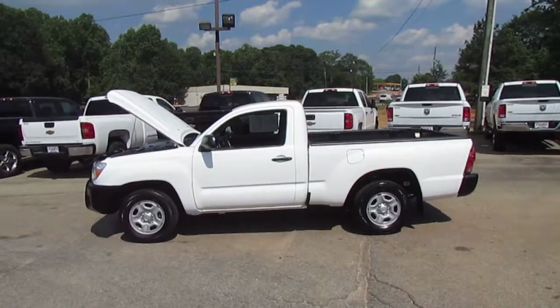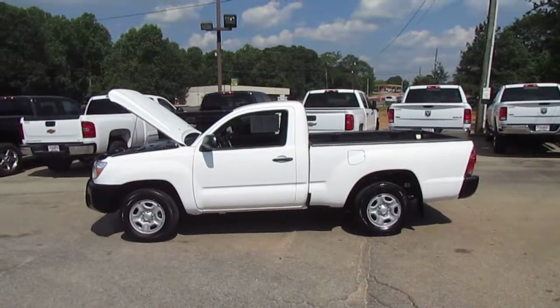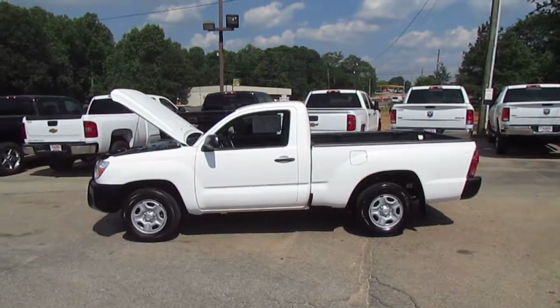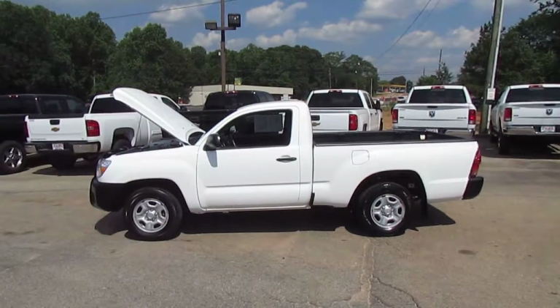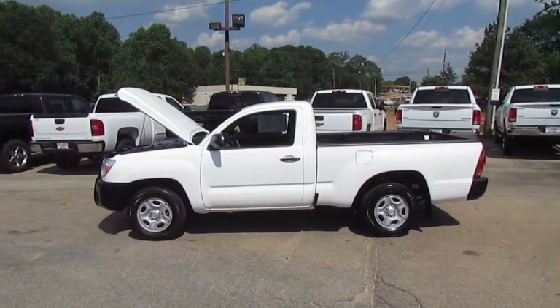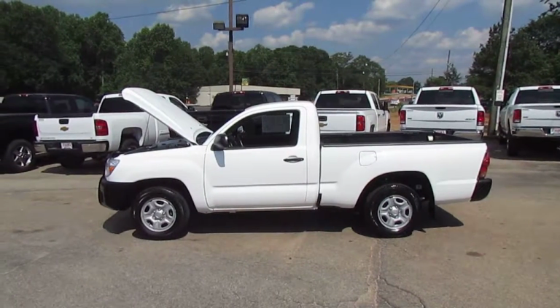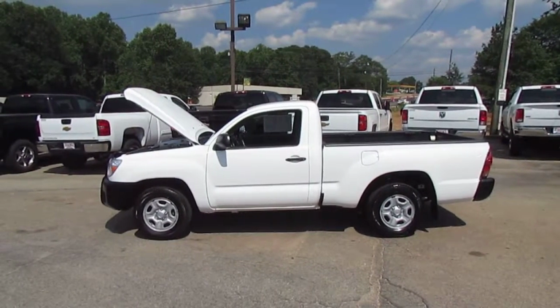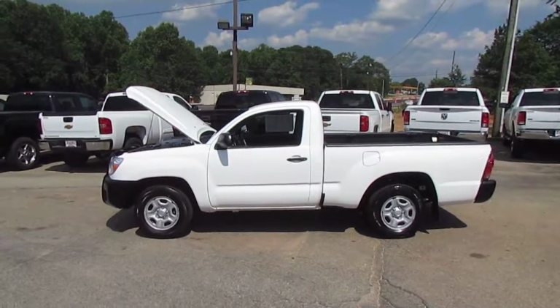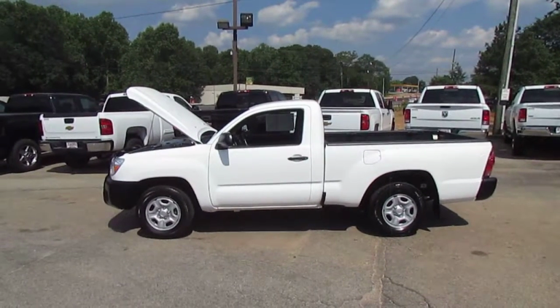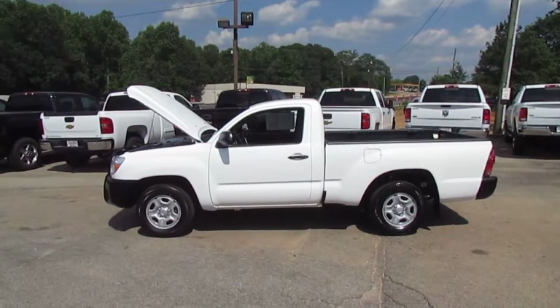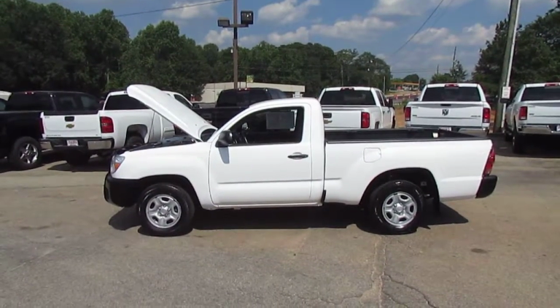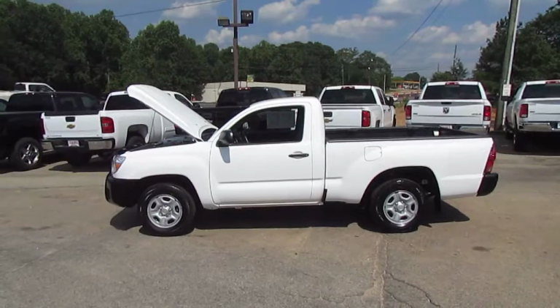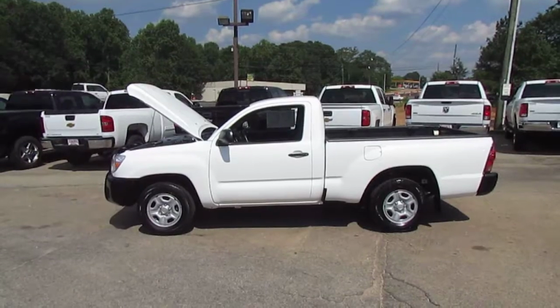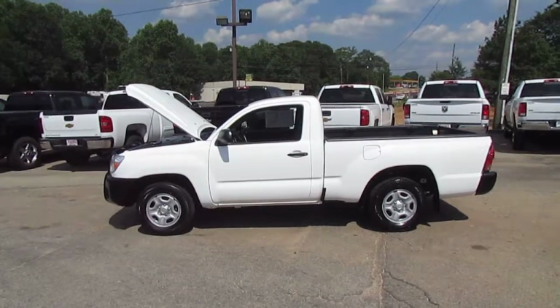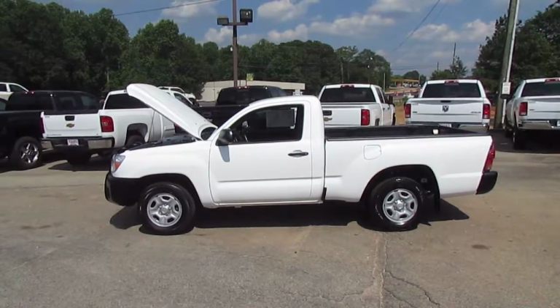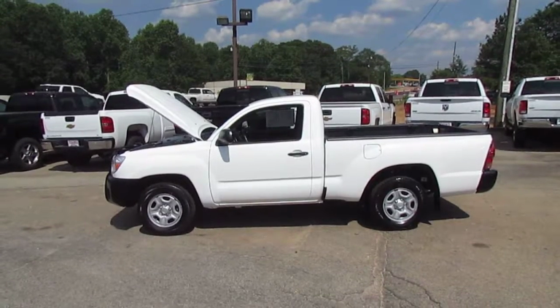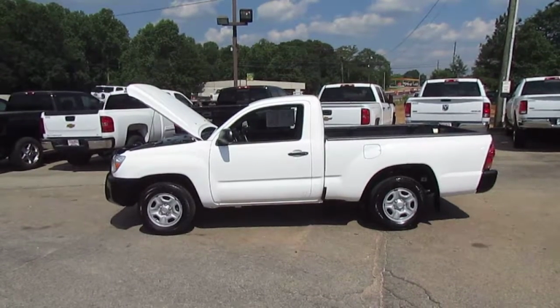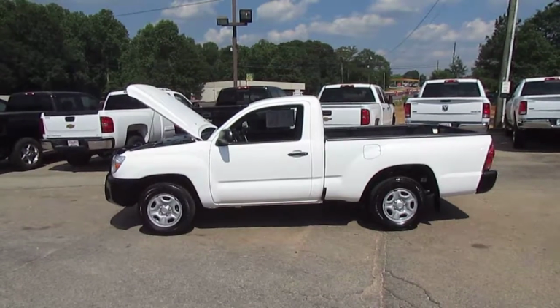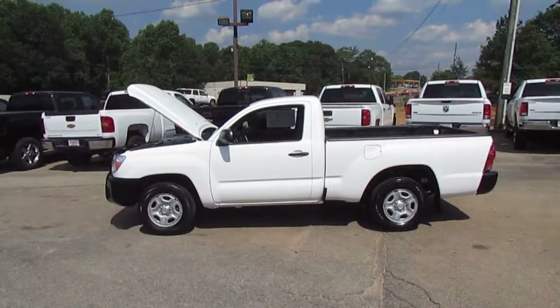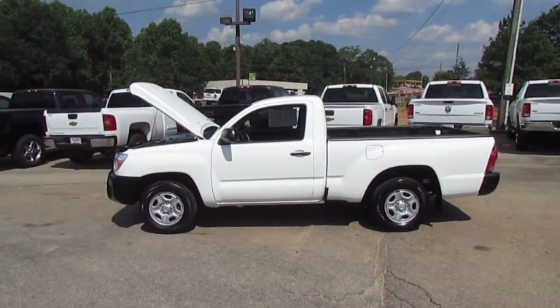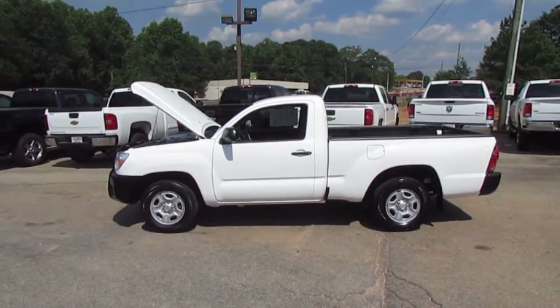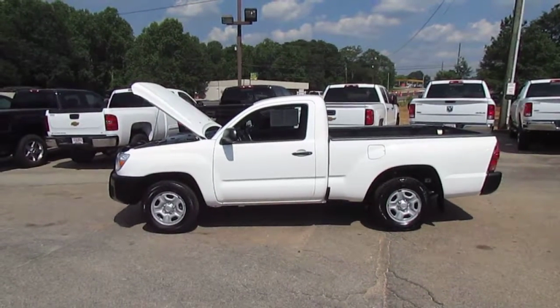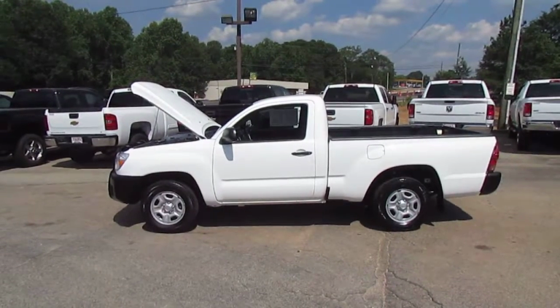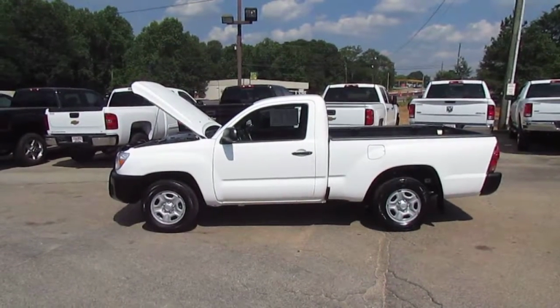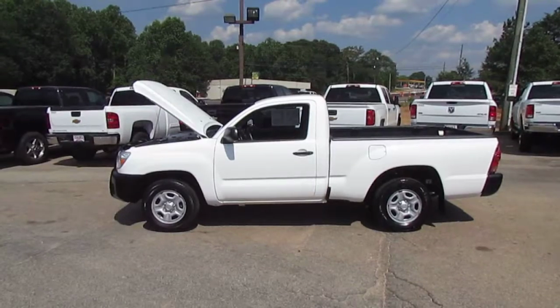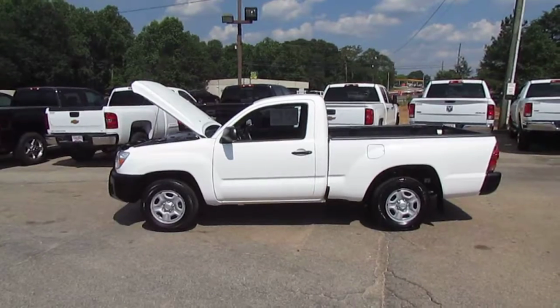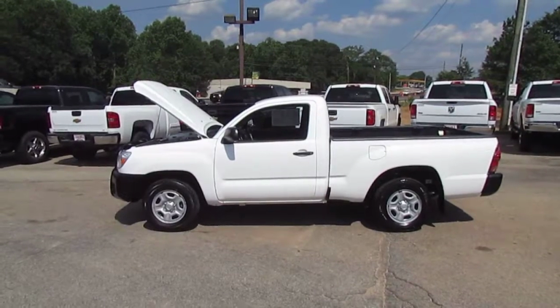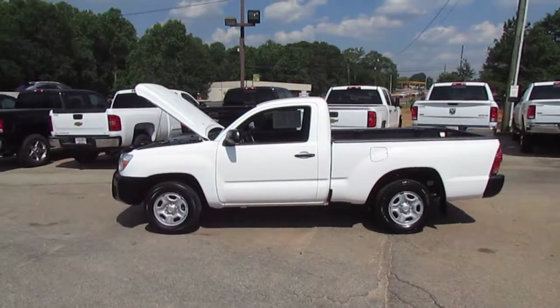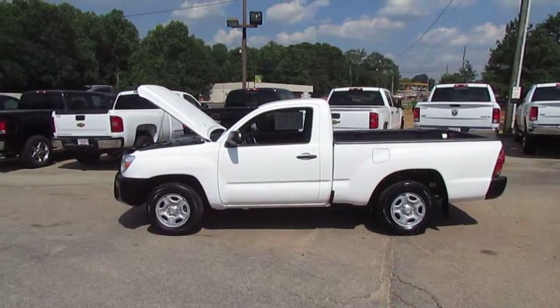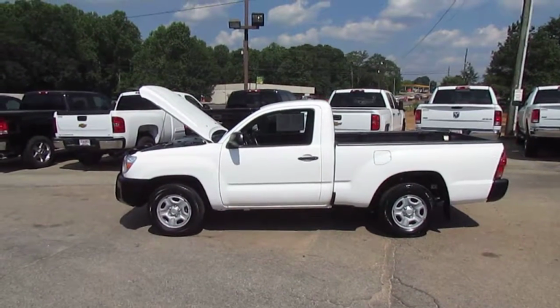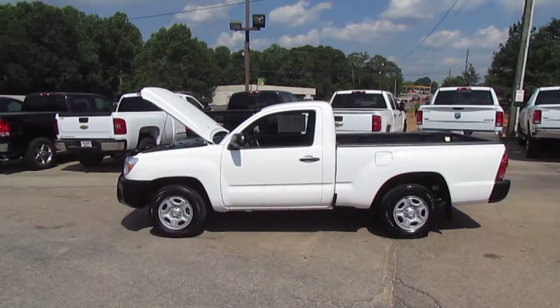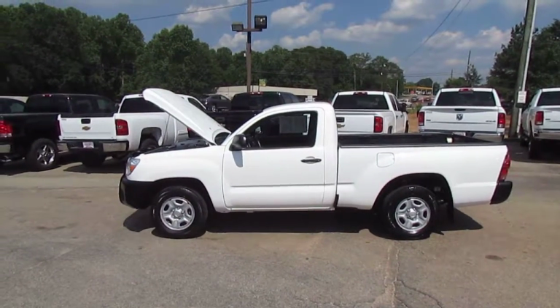Hey folks, it's Photo Guy with another Truck Showcase coming to you from JW Truck Sales, the largest commercial truck retailer in the southeast with over 350 vehicles in stock. Today on Truck Showcase, I've got a great little work truck.